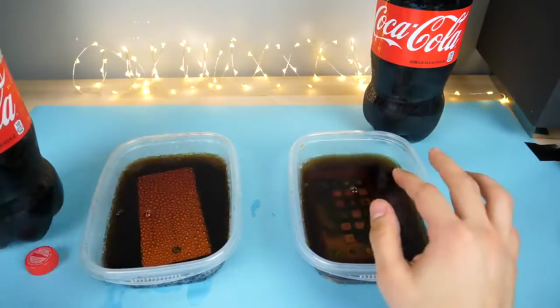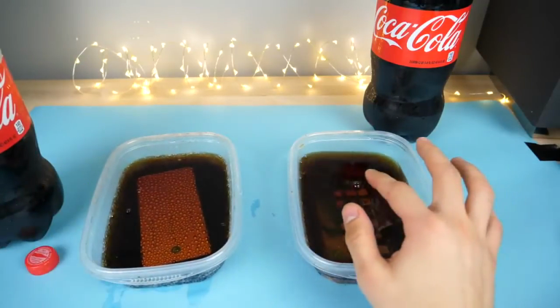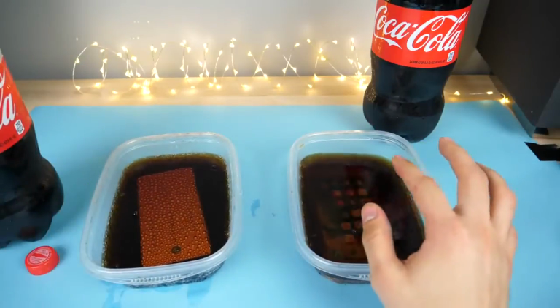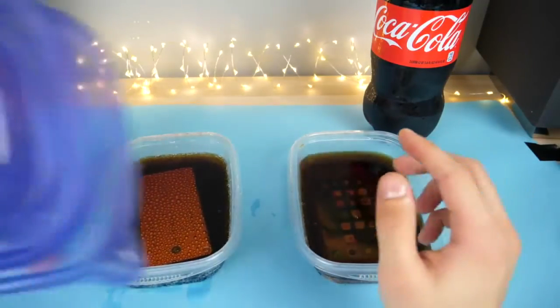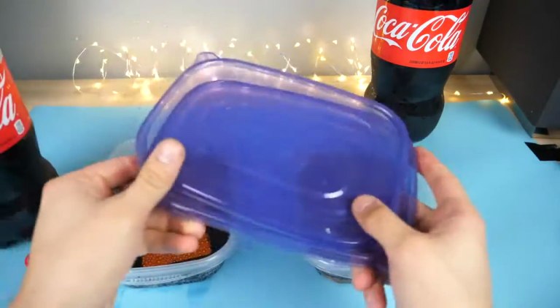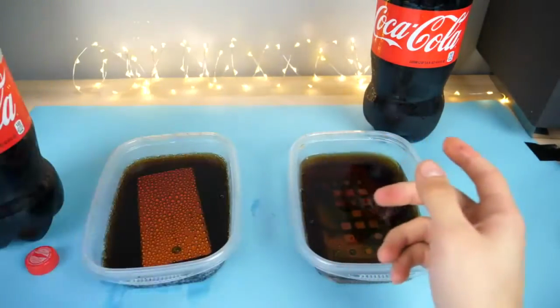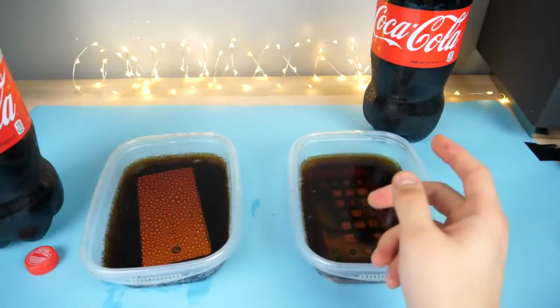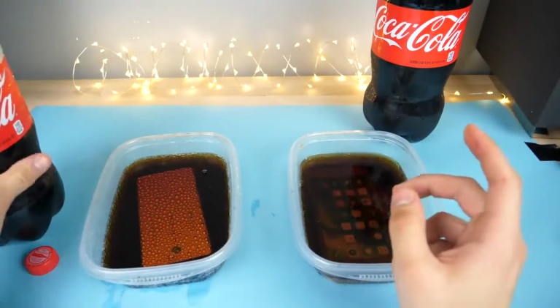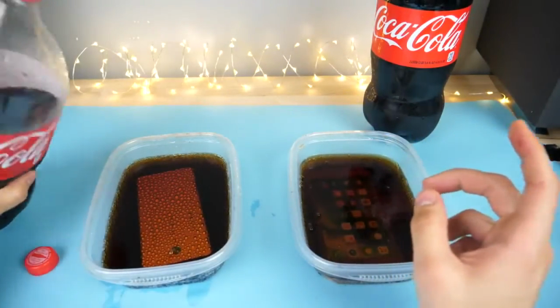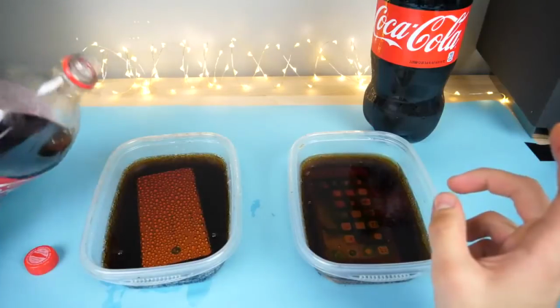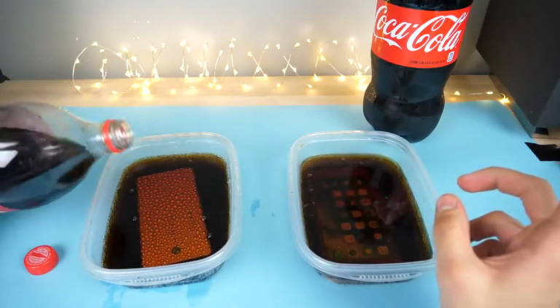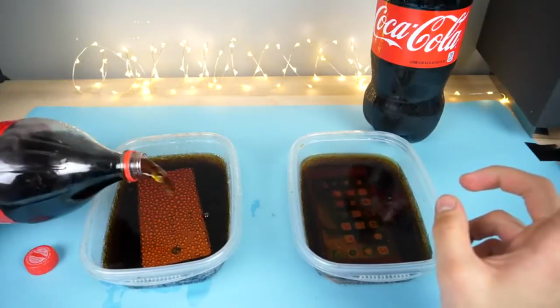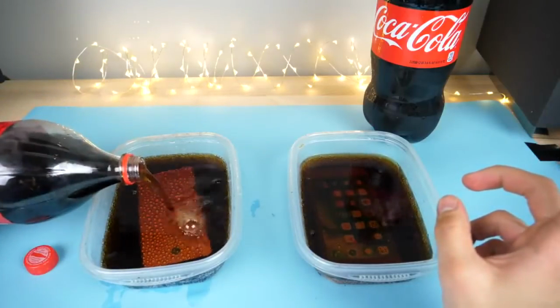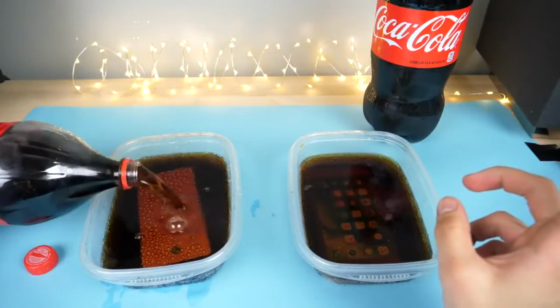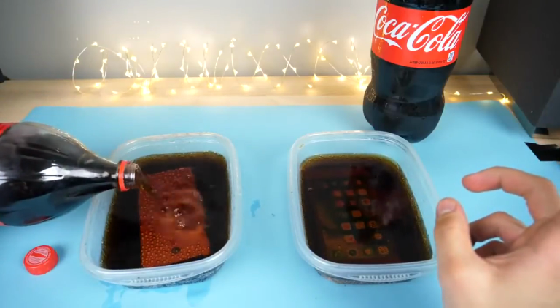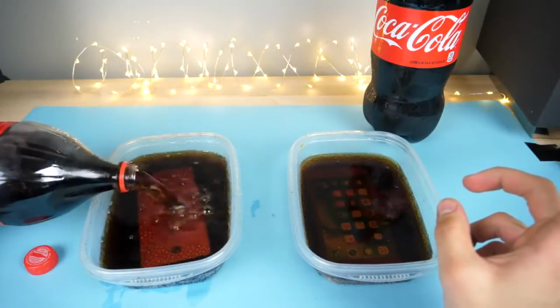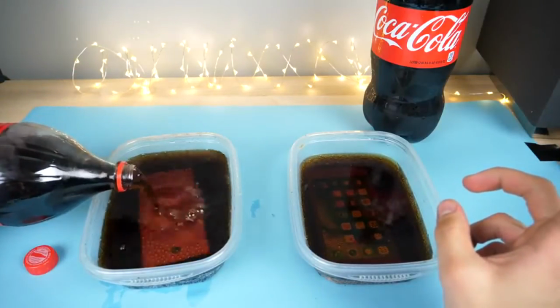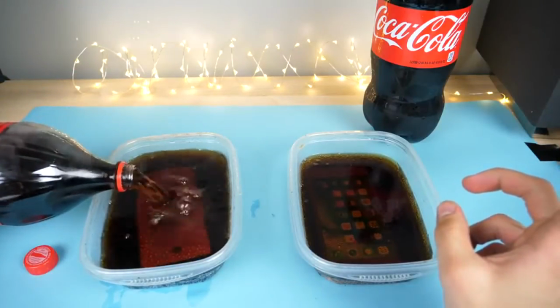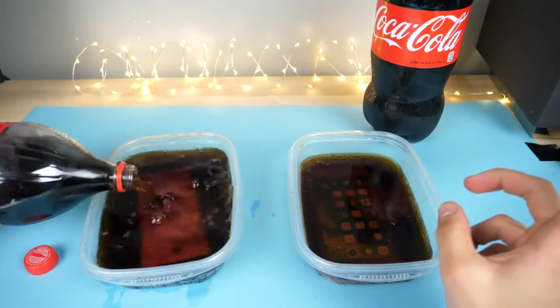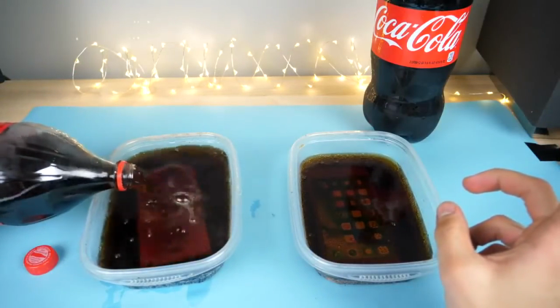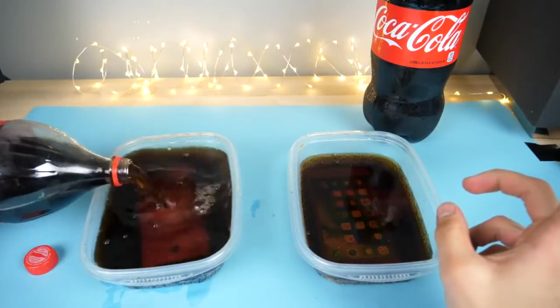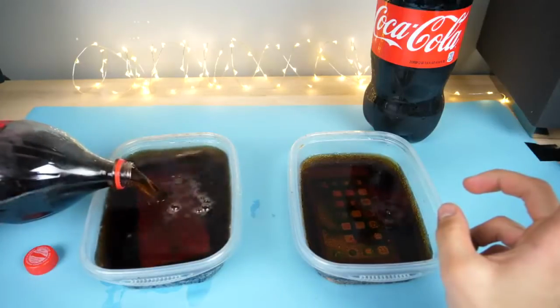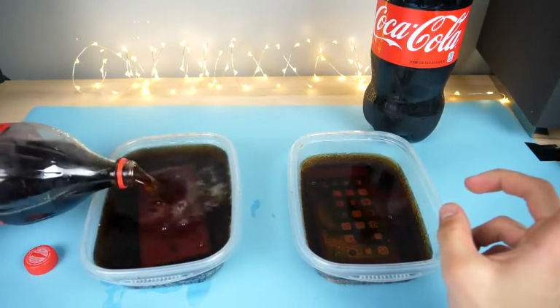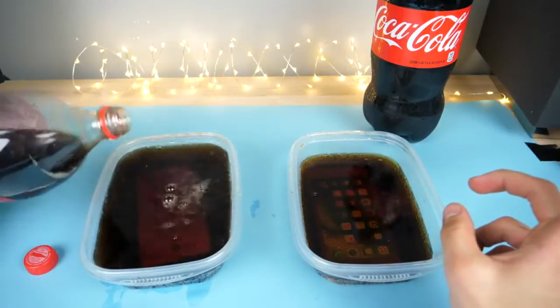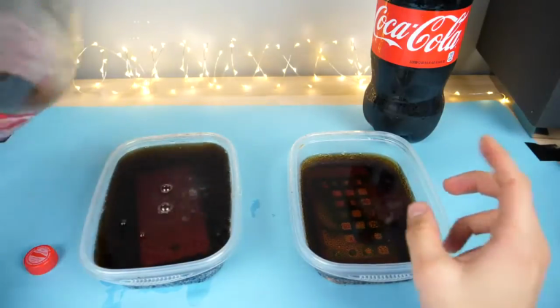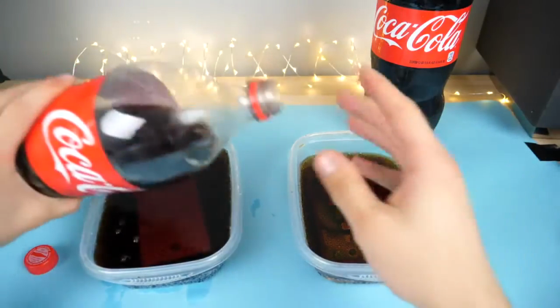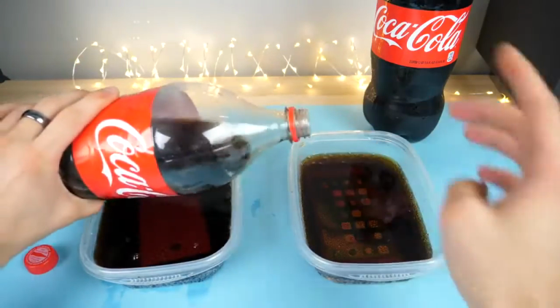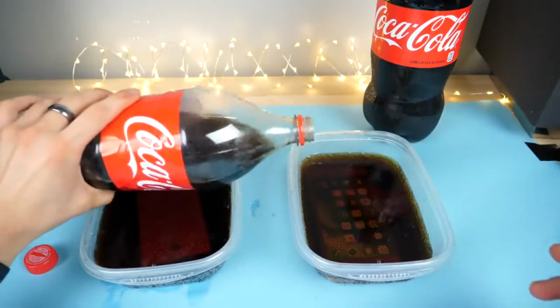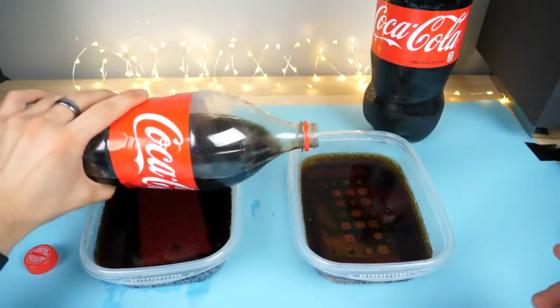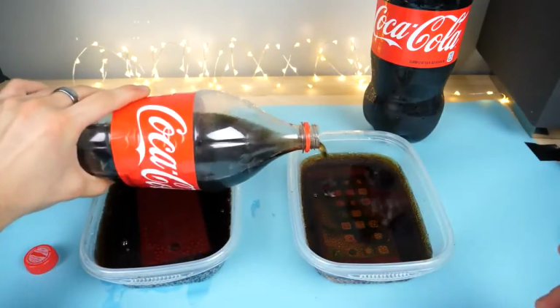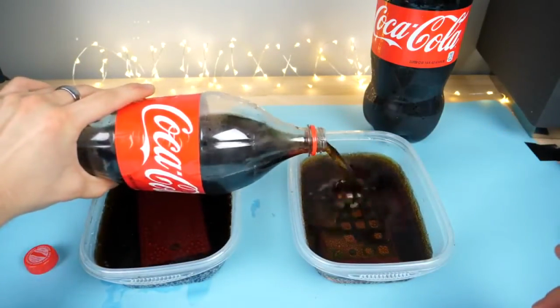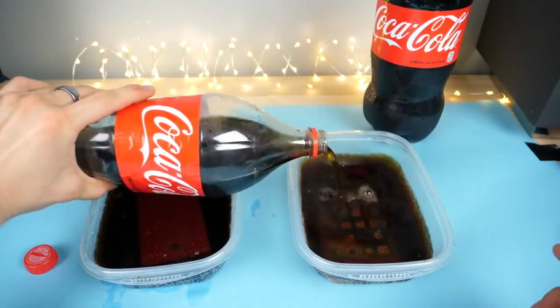I'm going to go ahead and fill it all the way up, put some lids on, and put it in the freezer overnight. All the way up — and all the way up here.